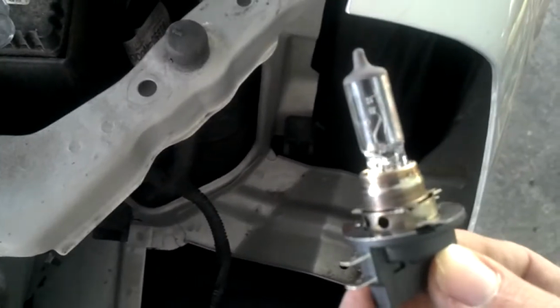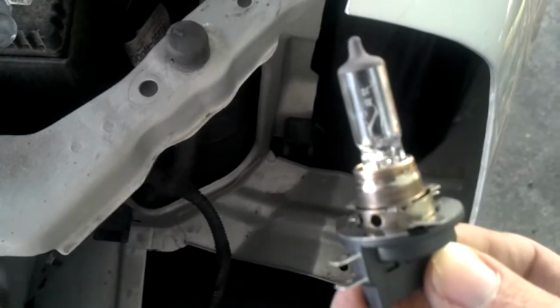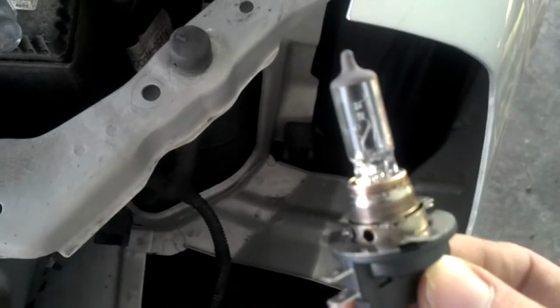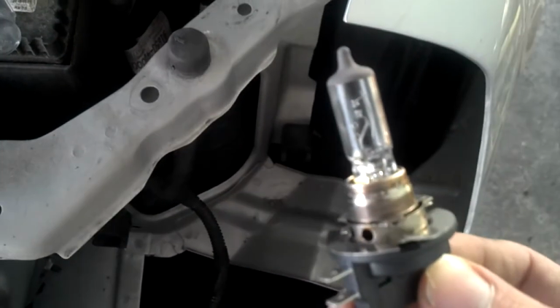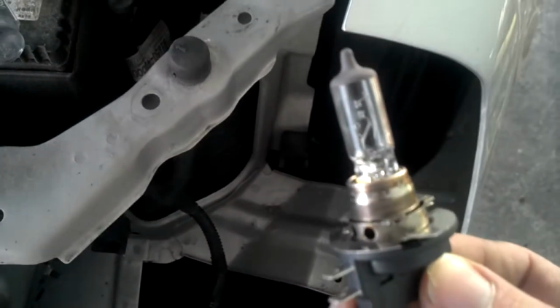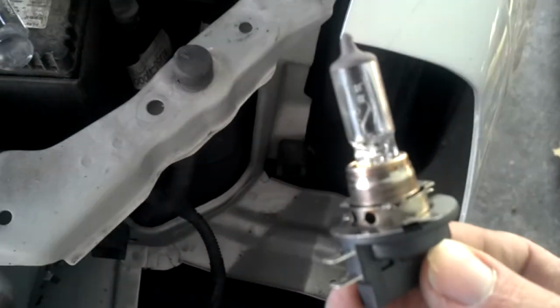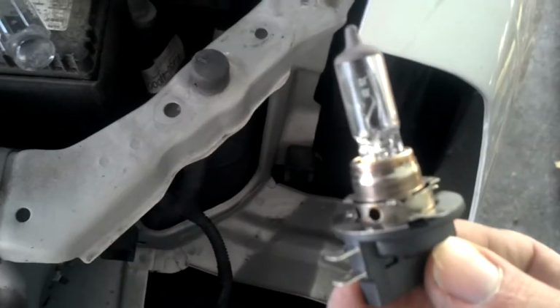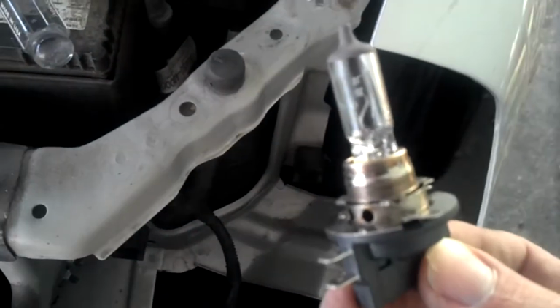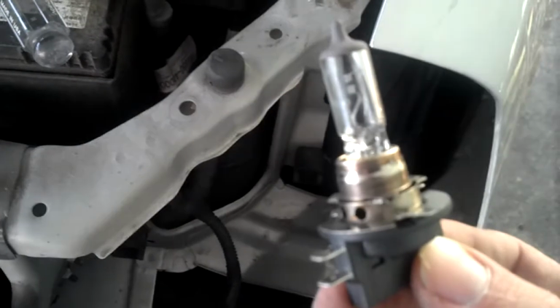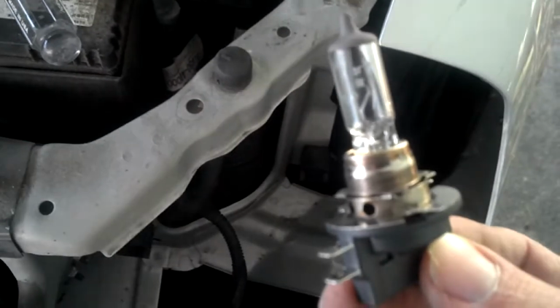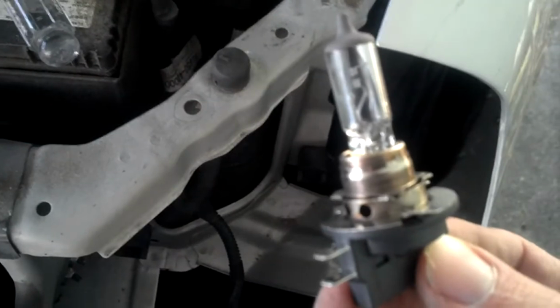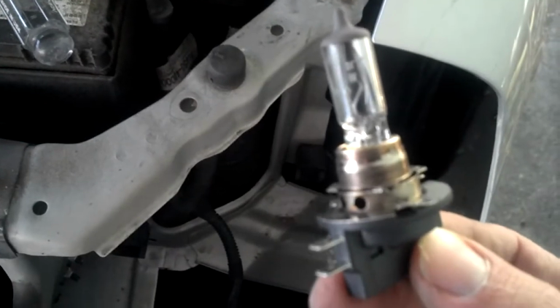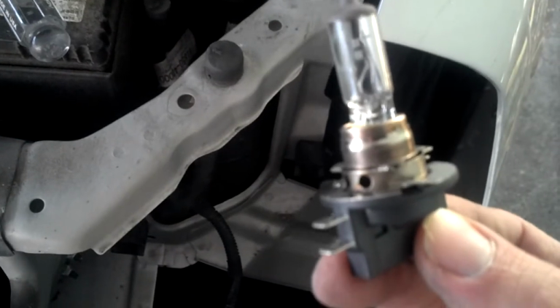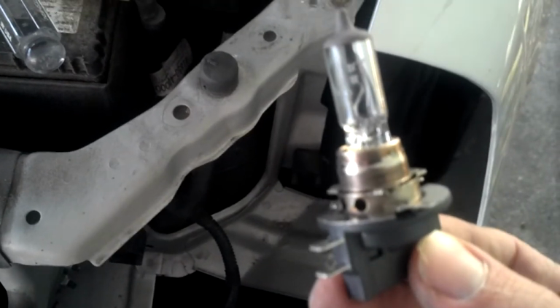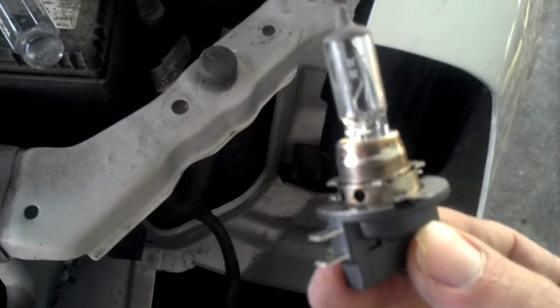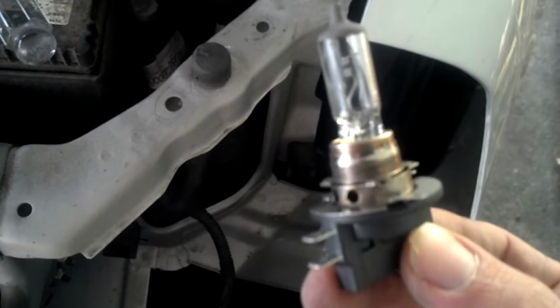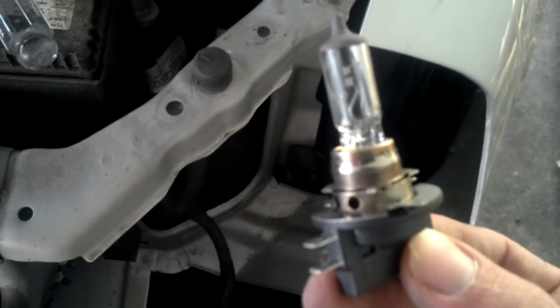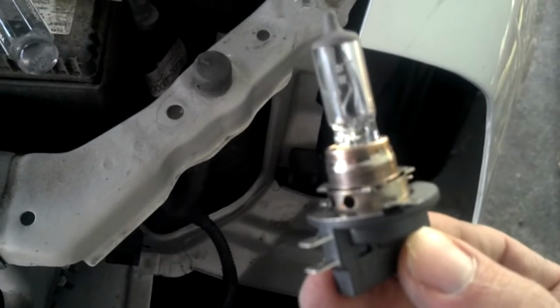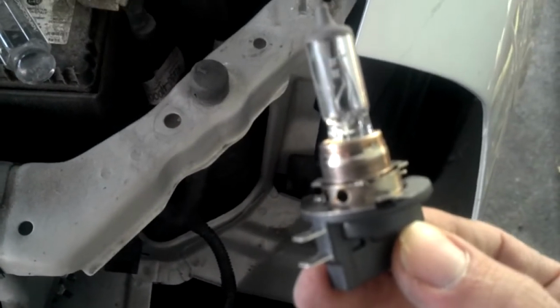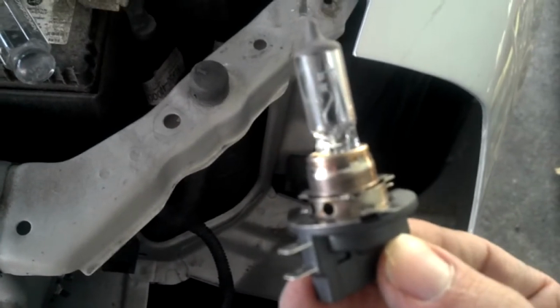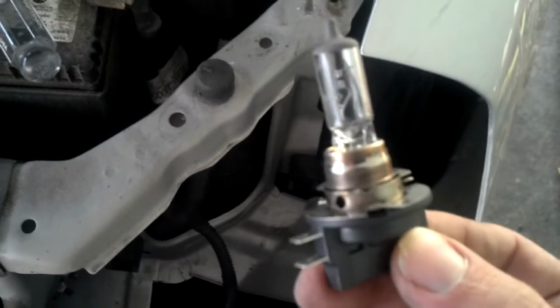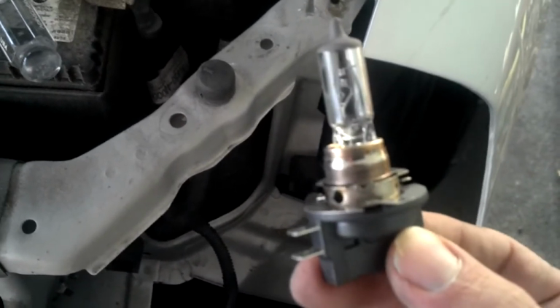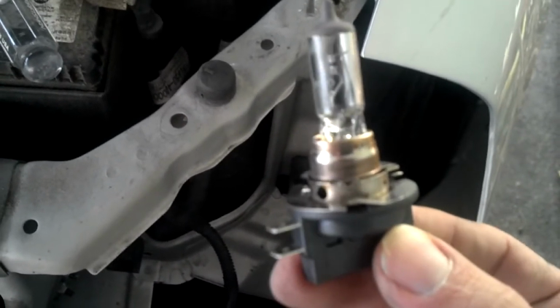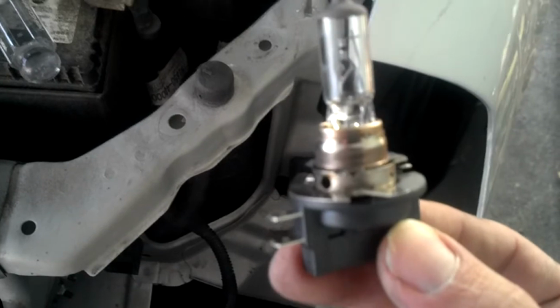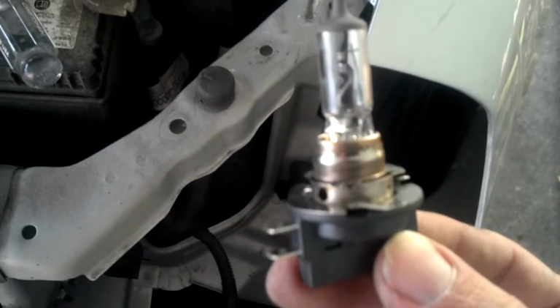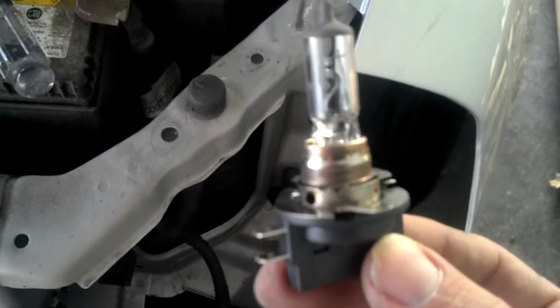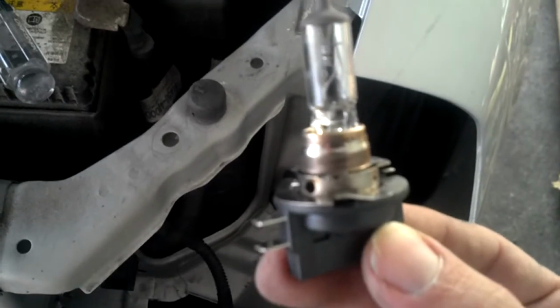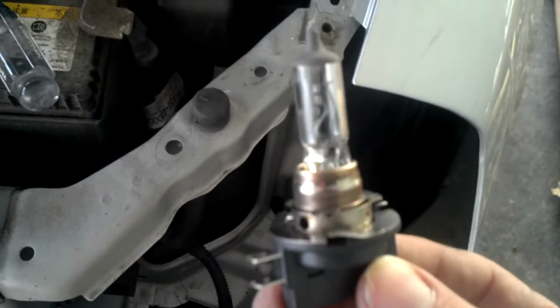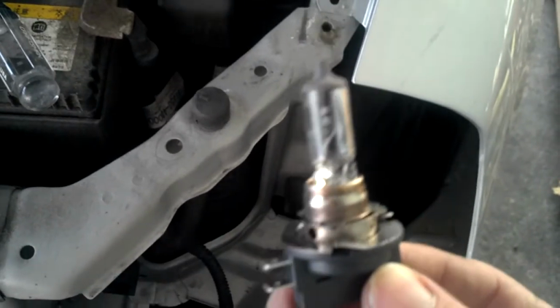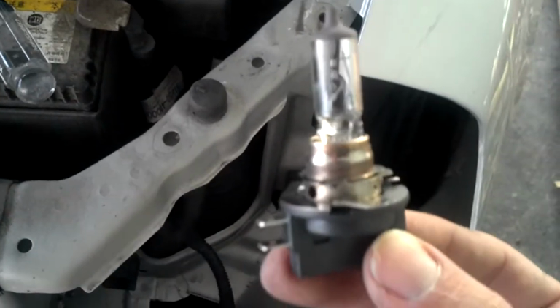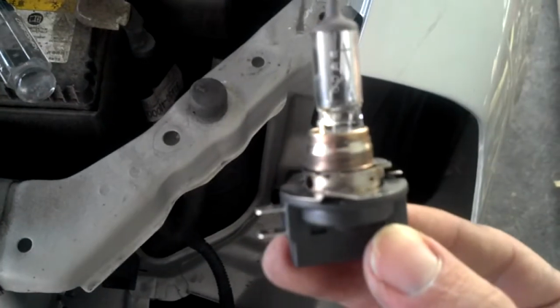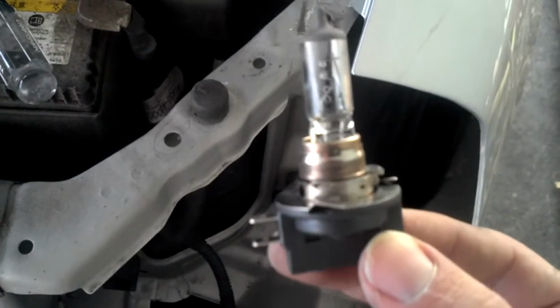That's how you remove the lamp assembly on the front of a 2007 Kia Sedona to replace the bulb. Hope this helped someone — leave me a comment if it helped you out. Thanks.